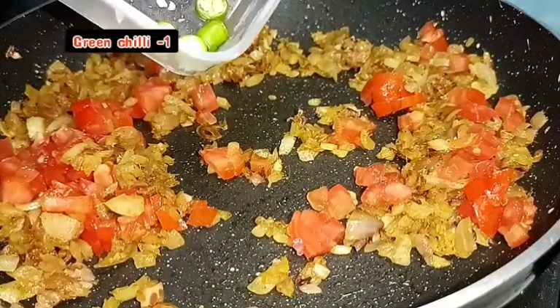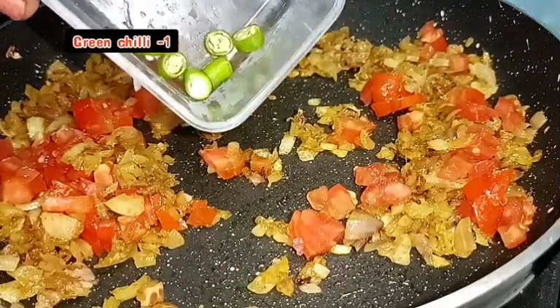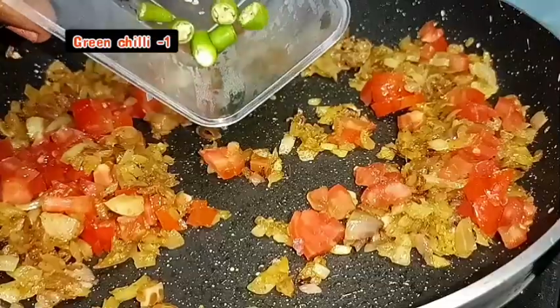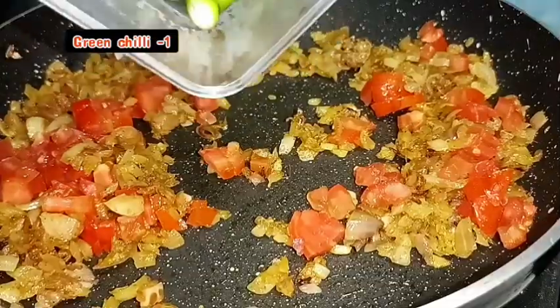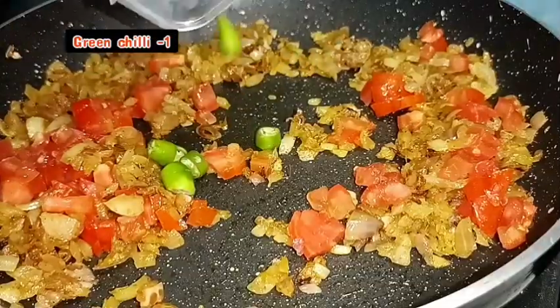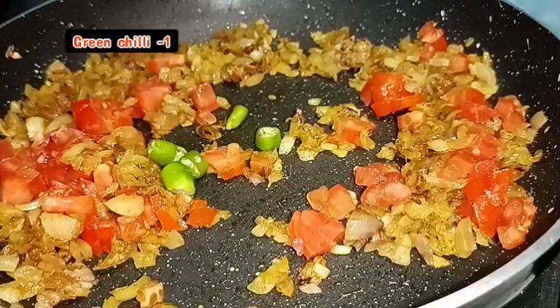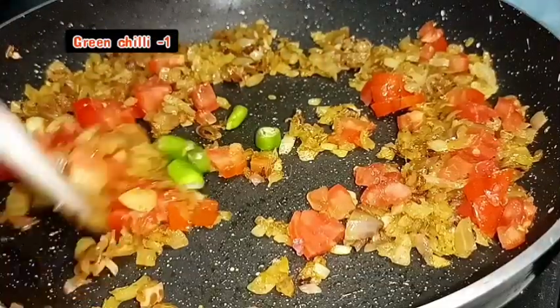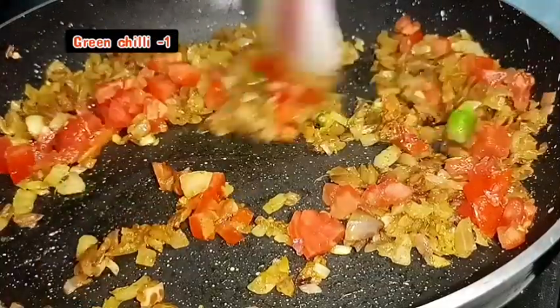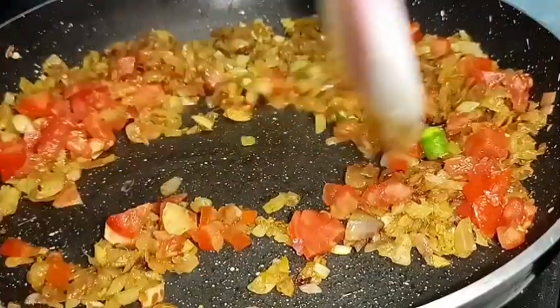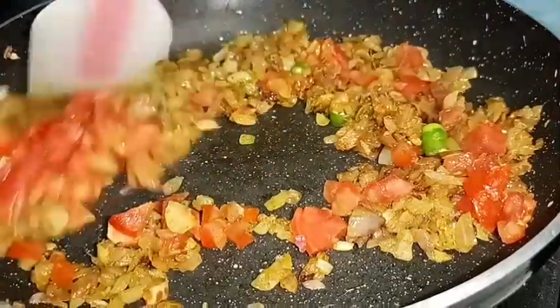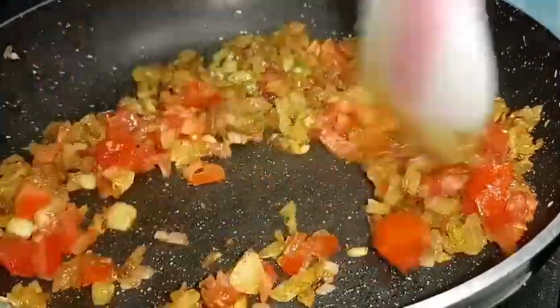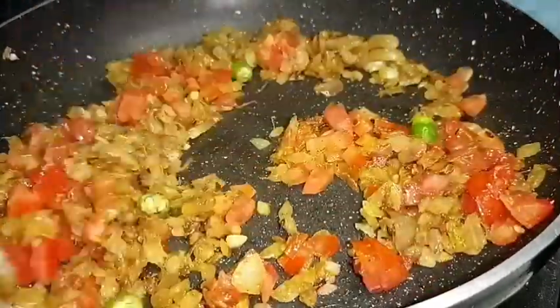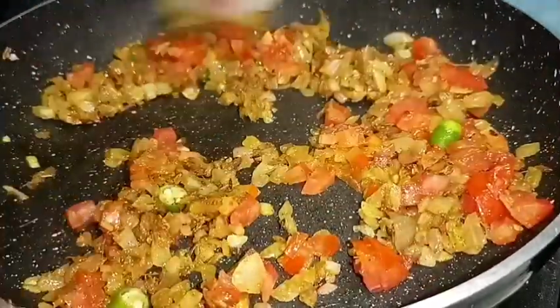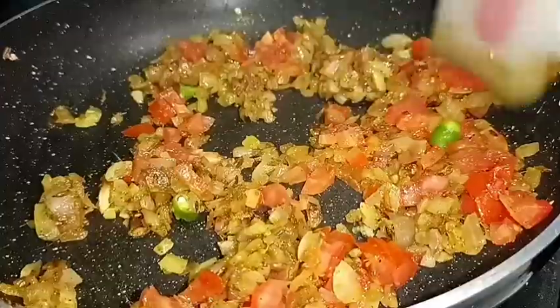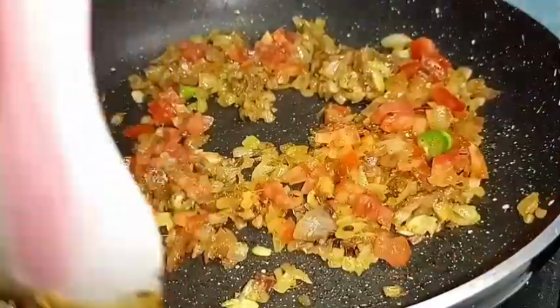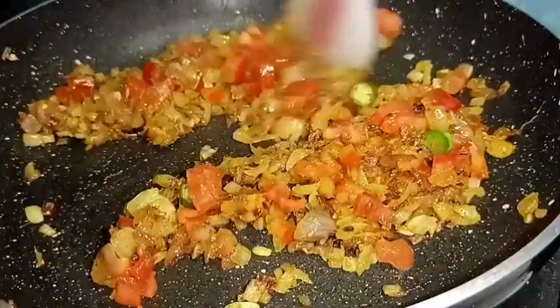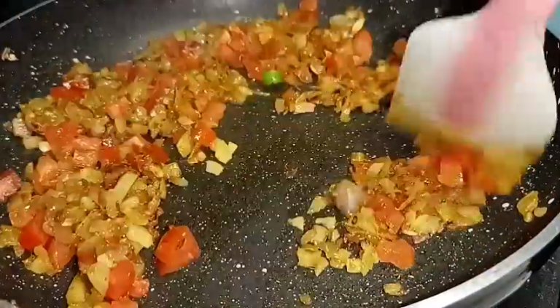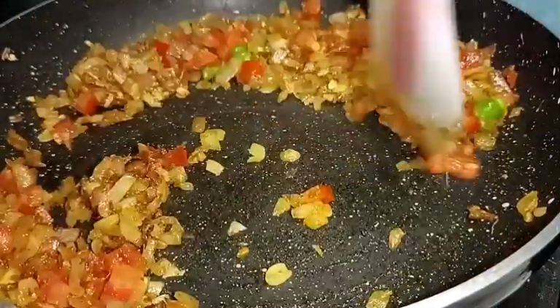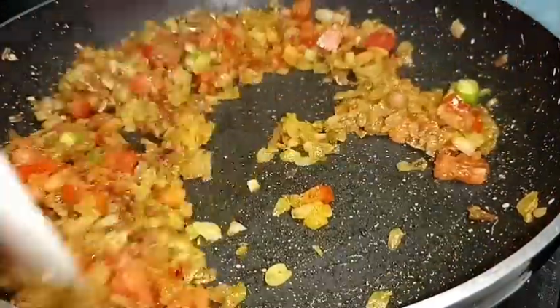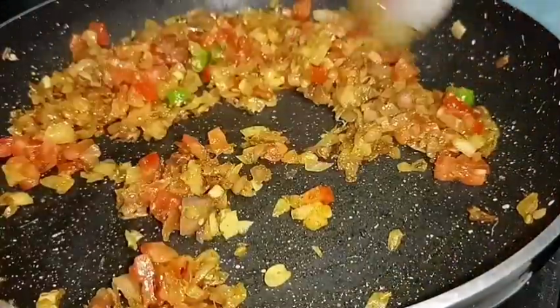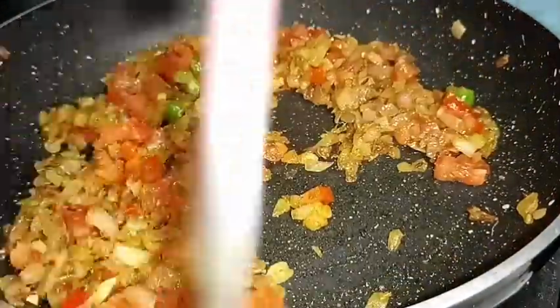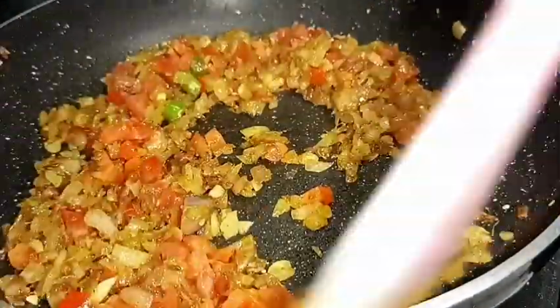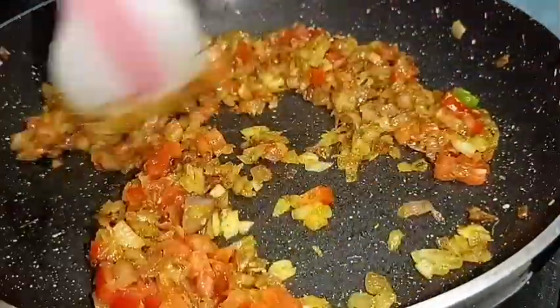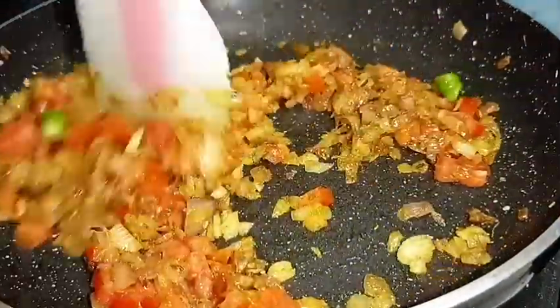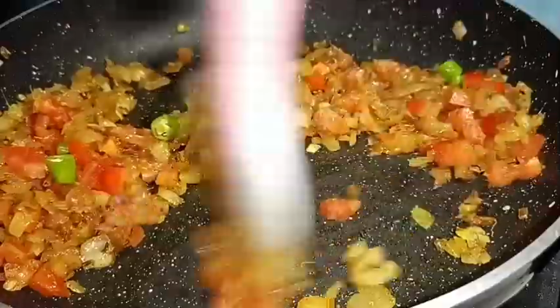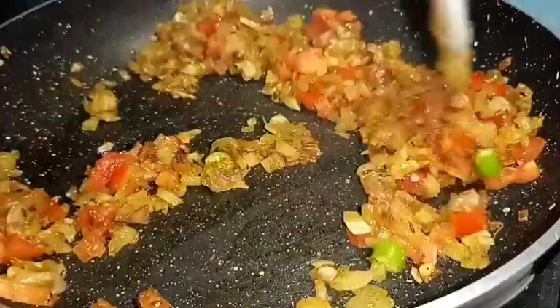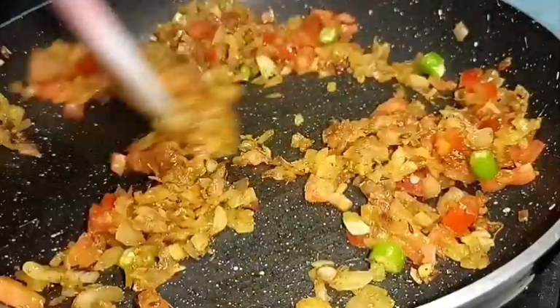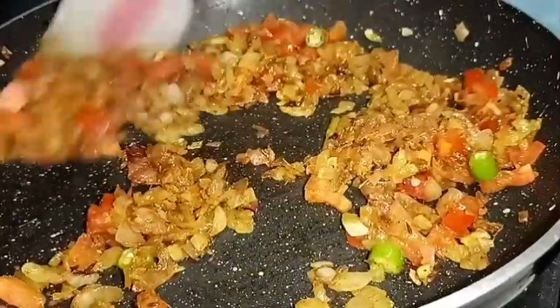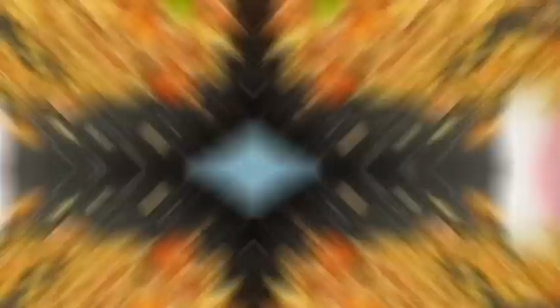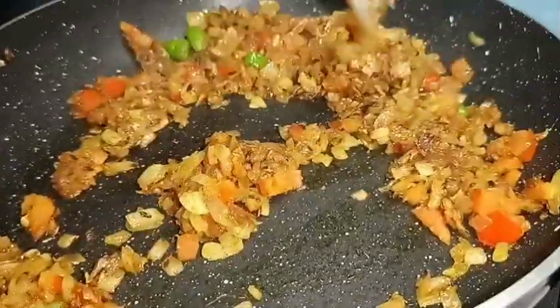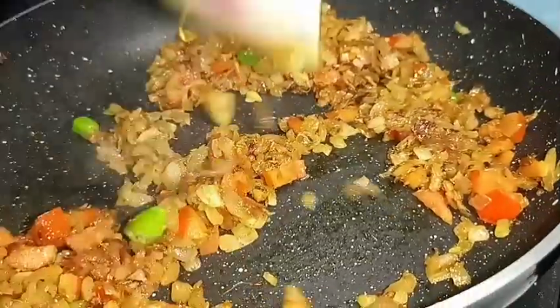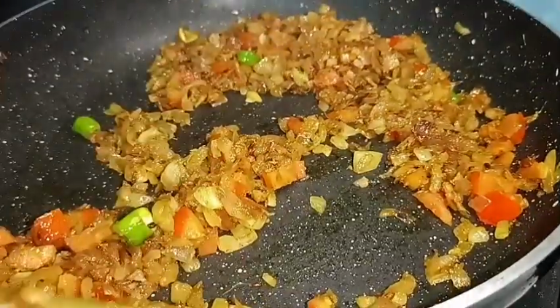We cut the dough with a half way. Make a round shape.